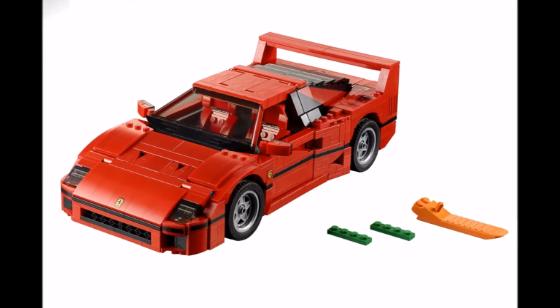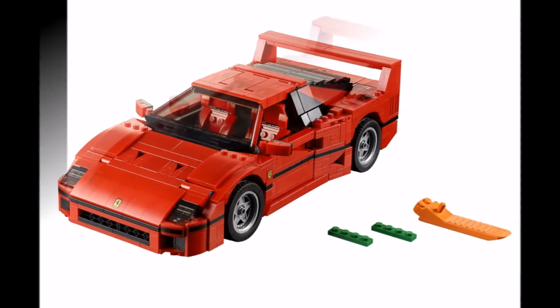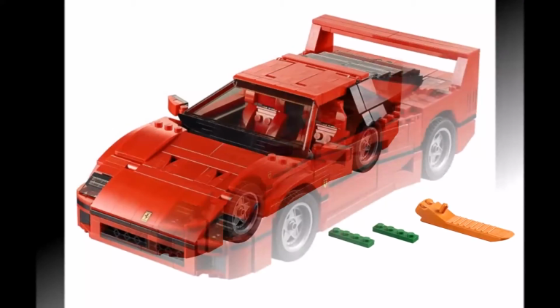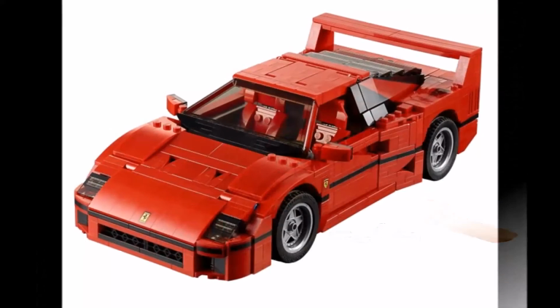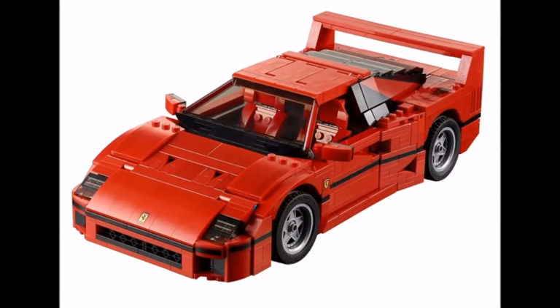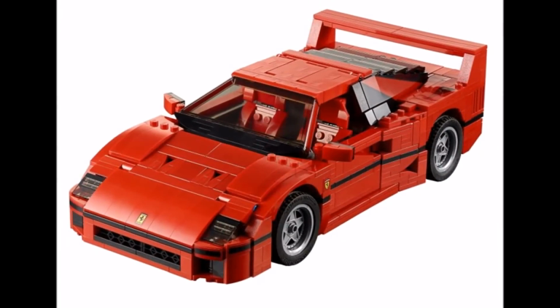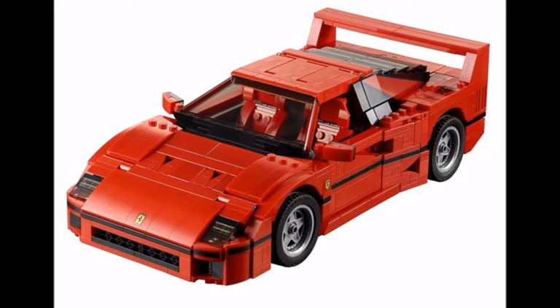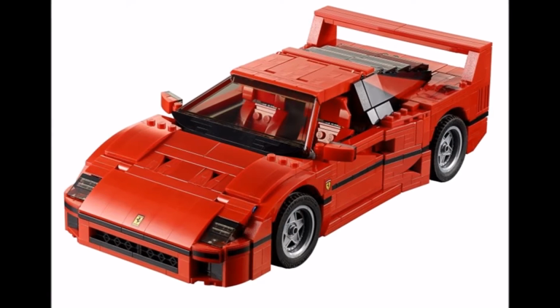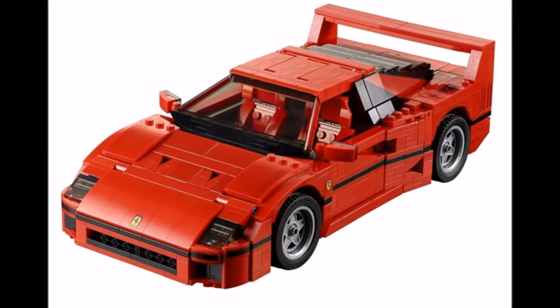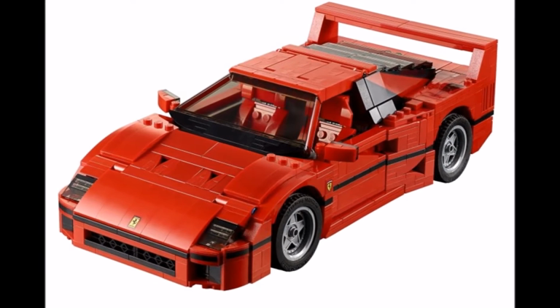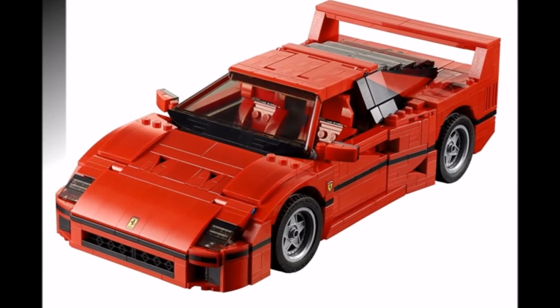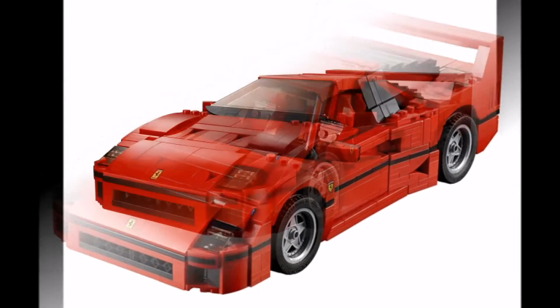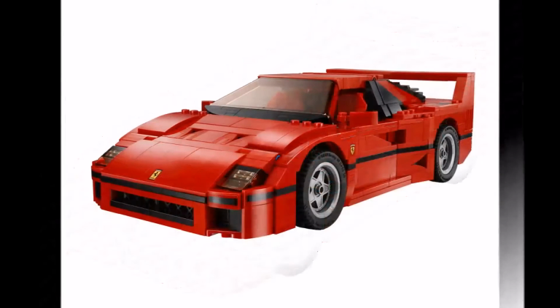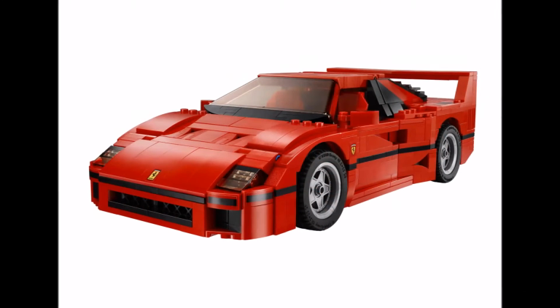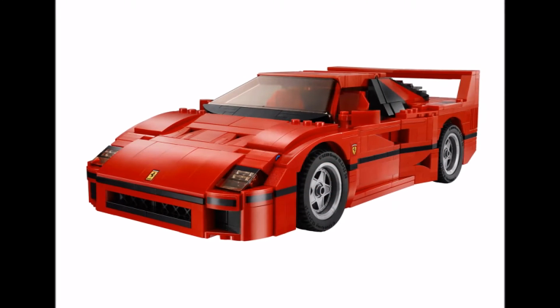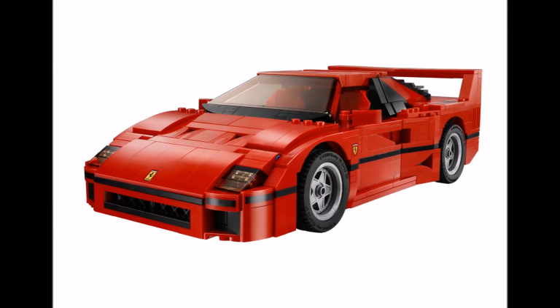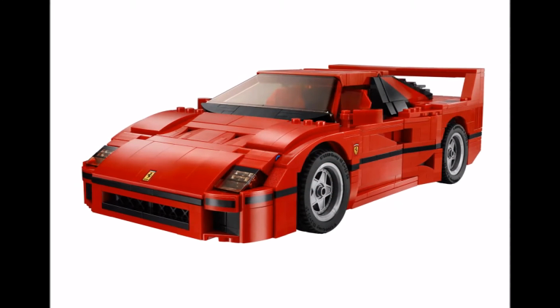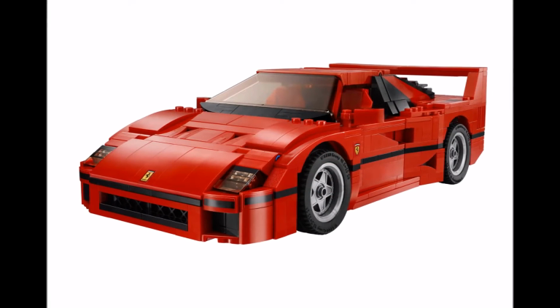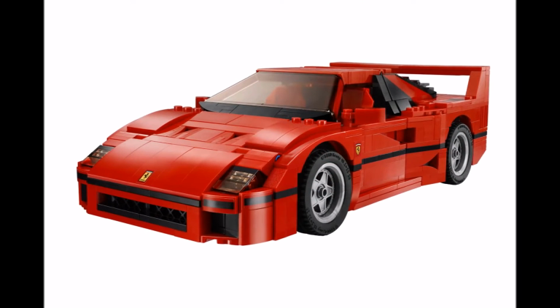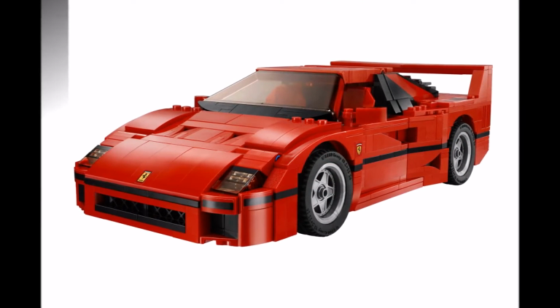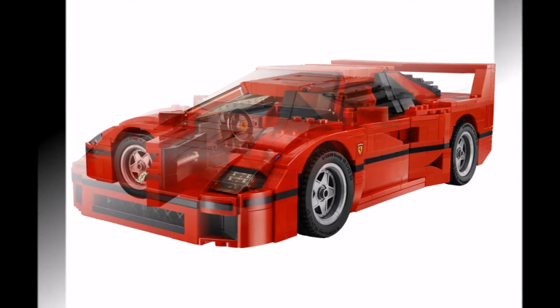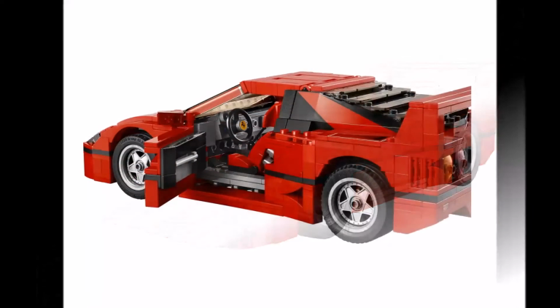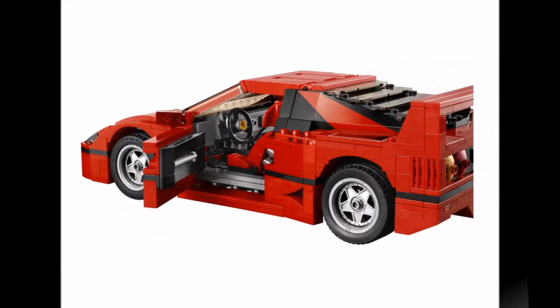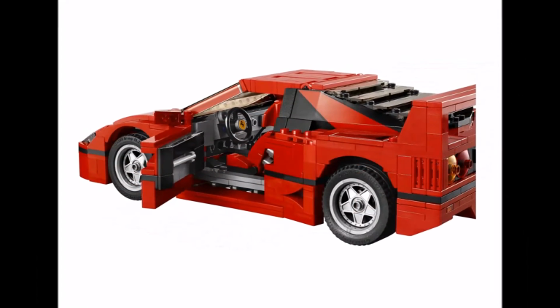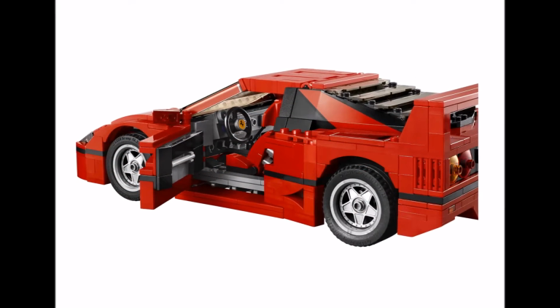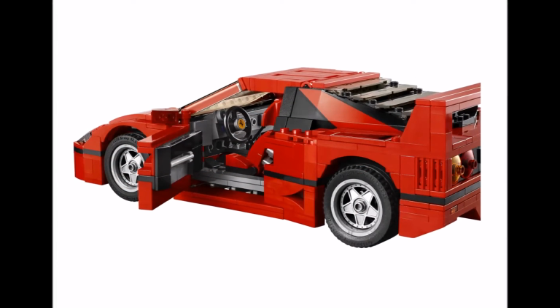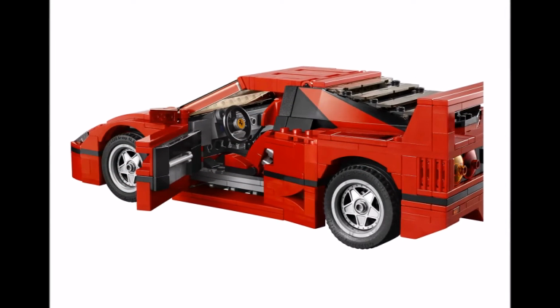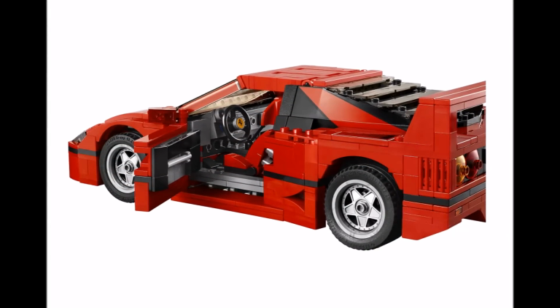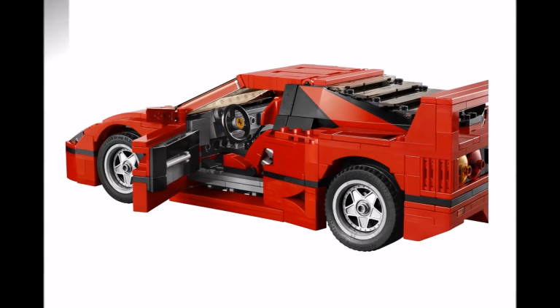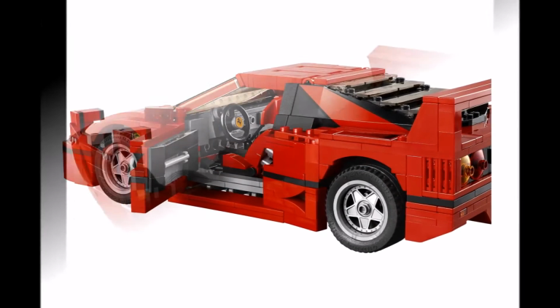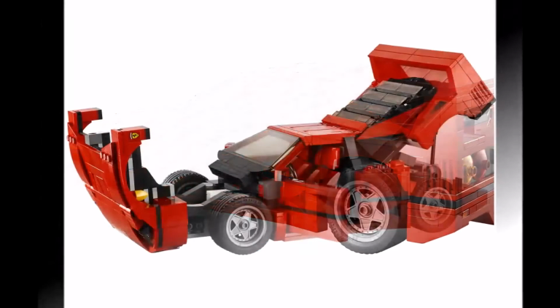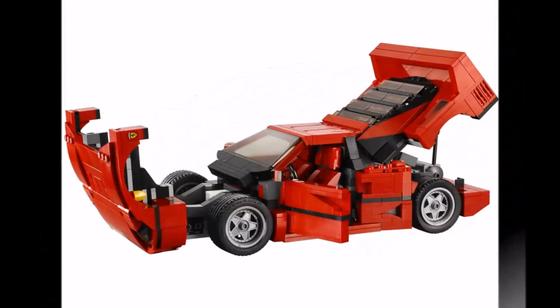It will have hinged doors, an original interior, Ferrari logo, a lift-up bonnet lid, a new windscreen element, and flip-up headlamps.